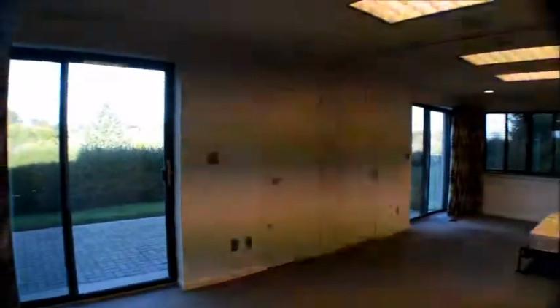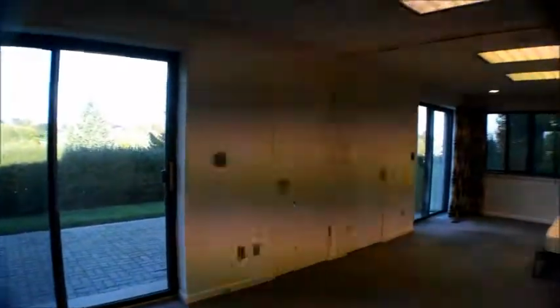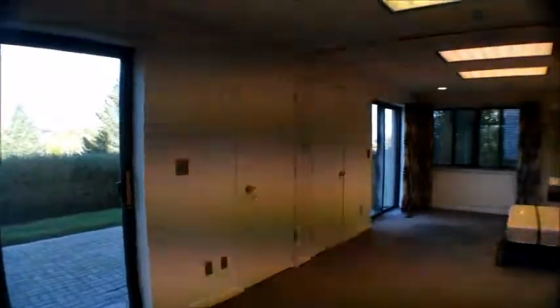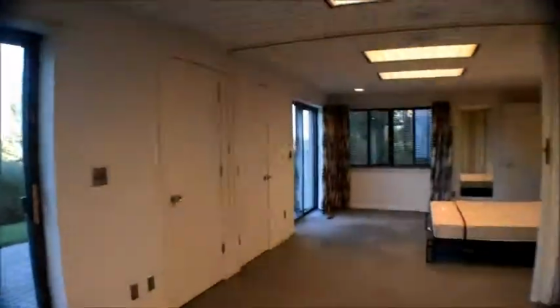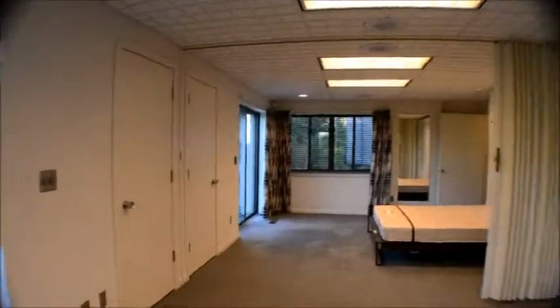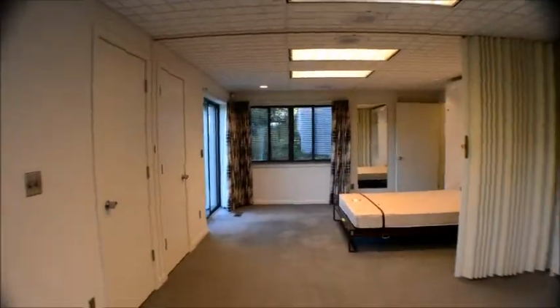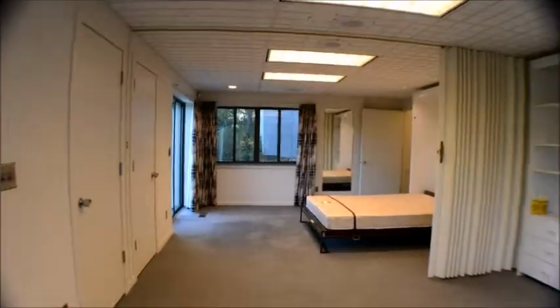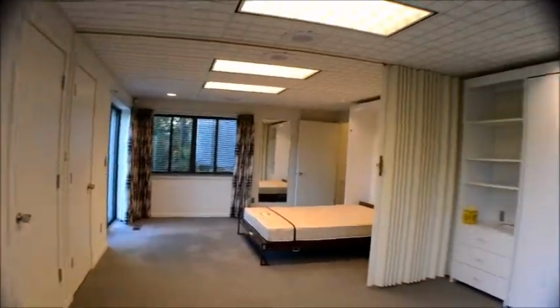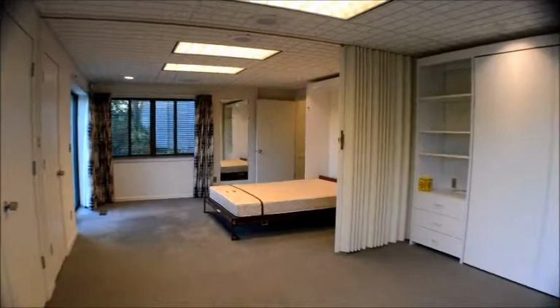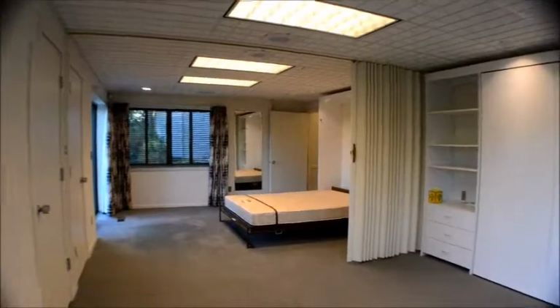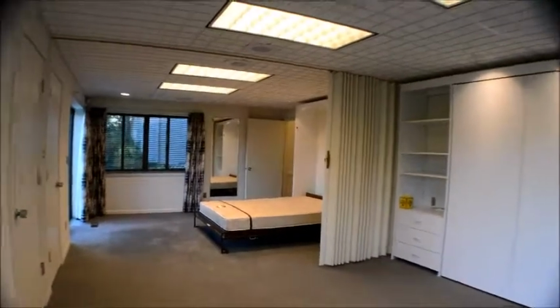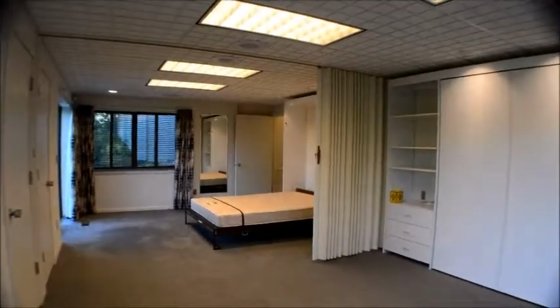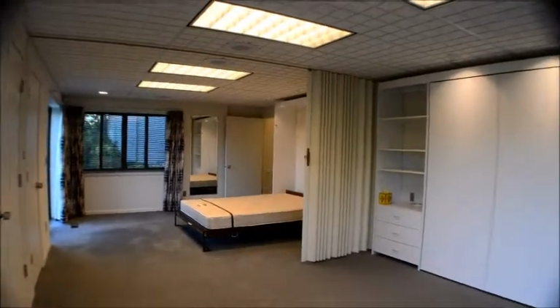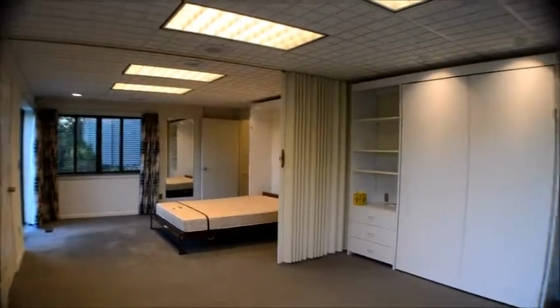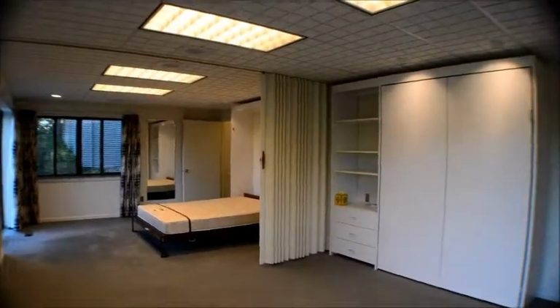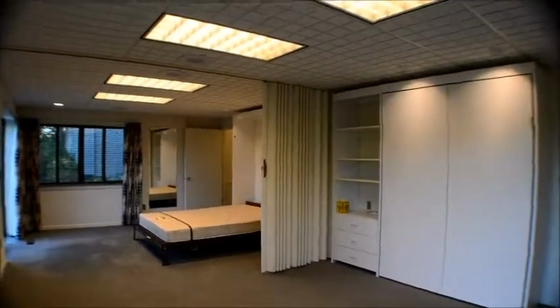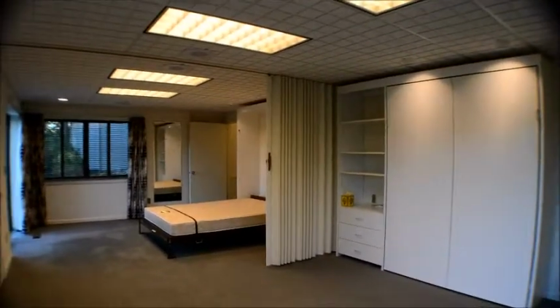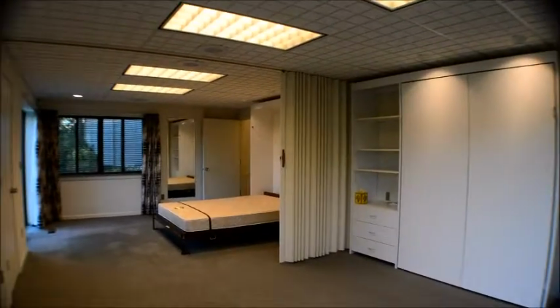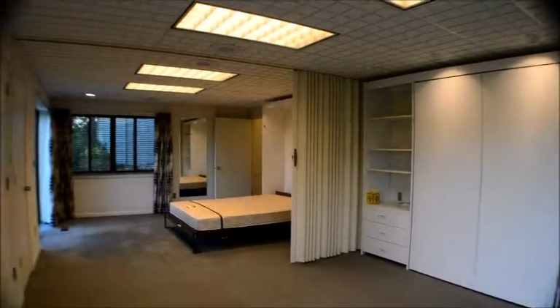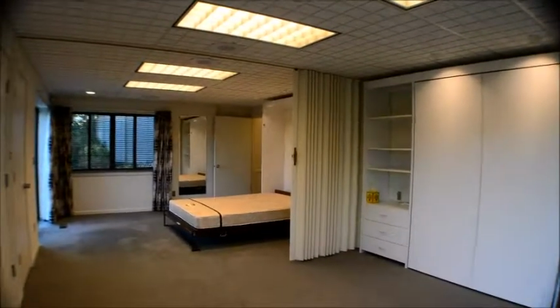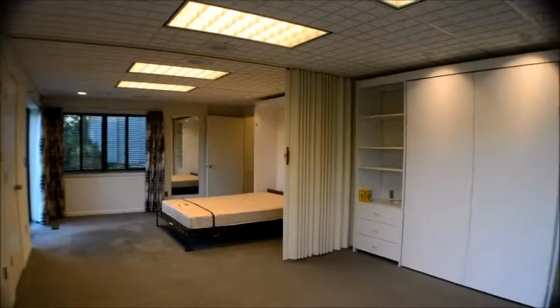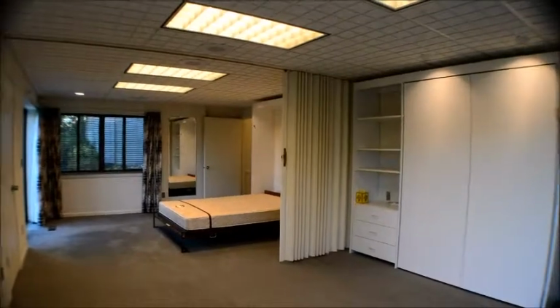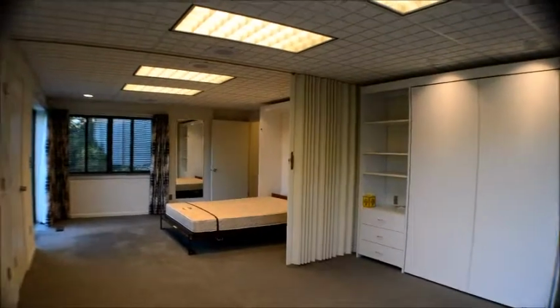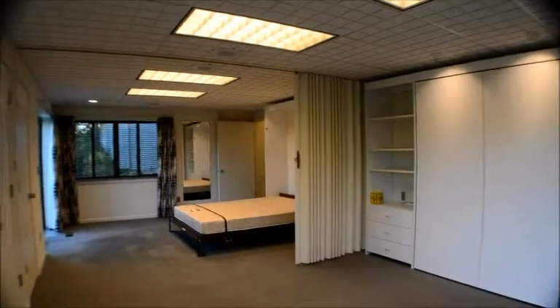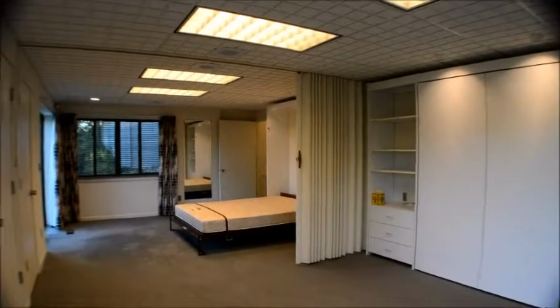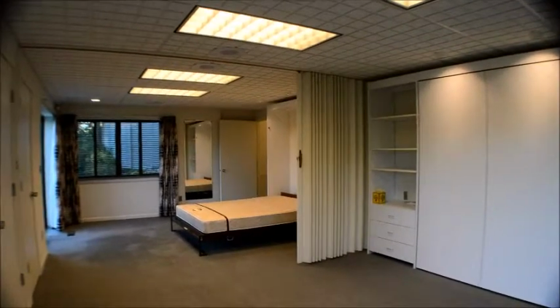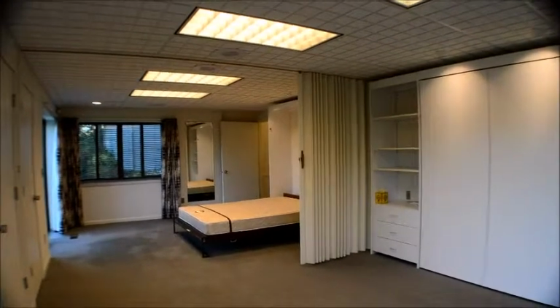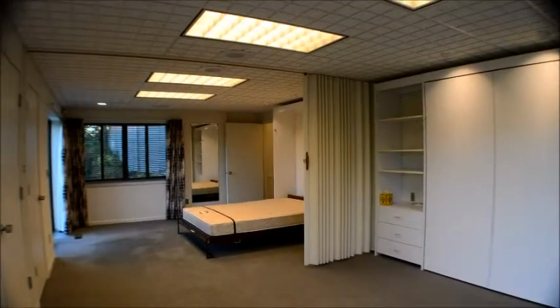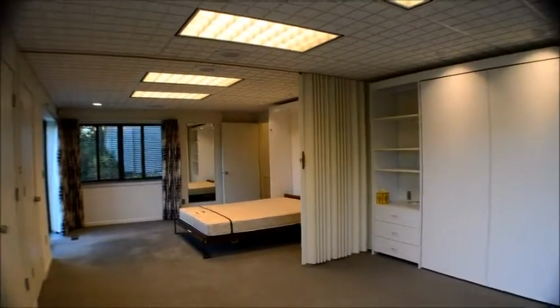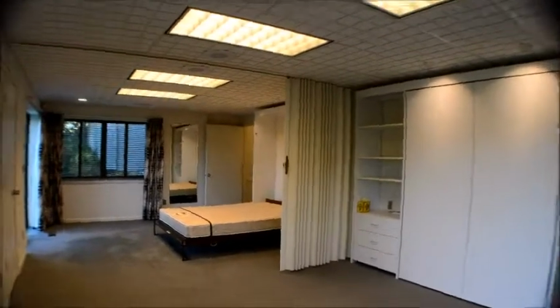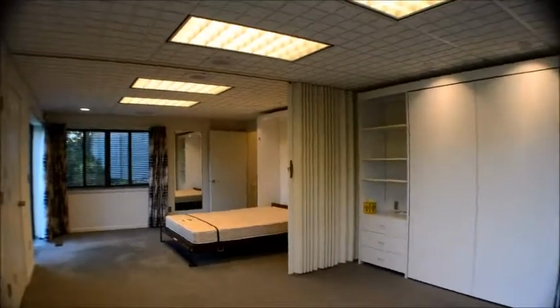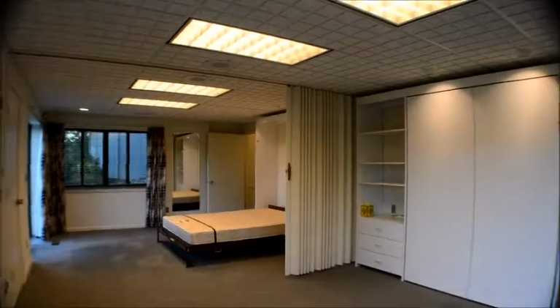Thank you for stopping by my little video tour of 3624 Juniper Court. If you have any questions, please feel free to give me a call — my information will be coming up here in just a second. Thanks again for stopping.